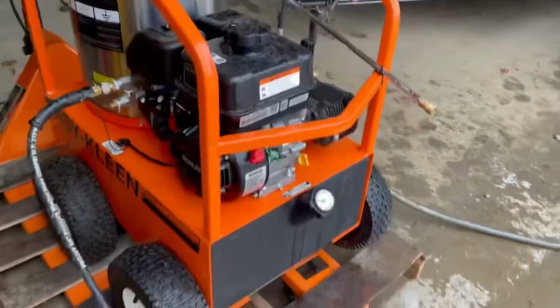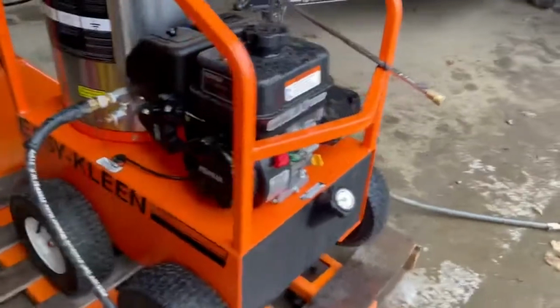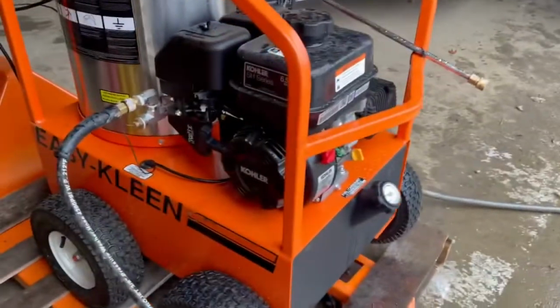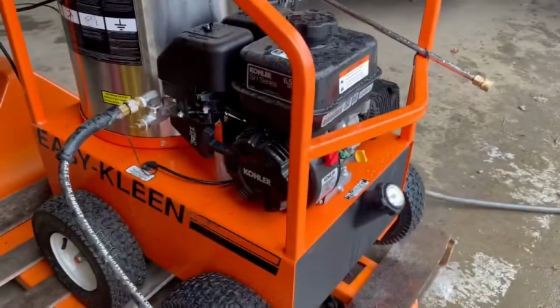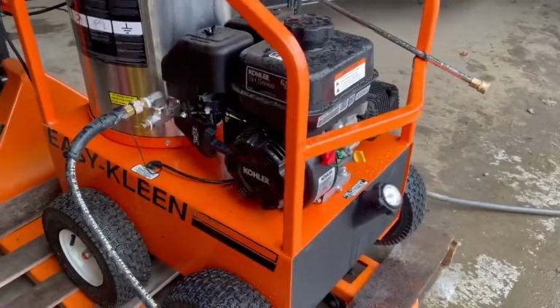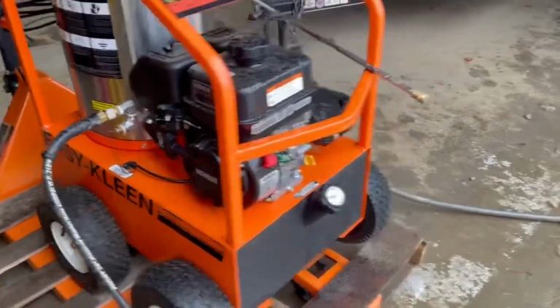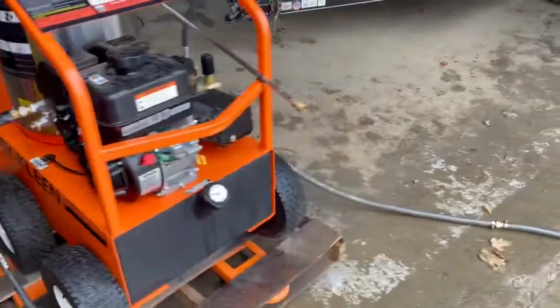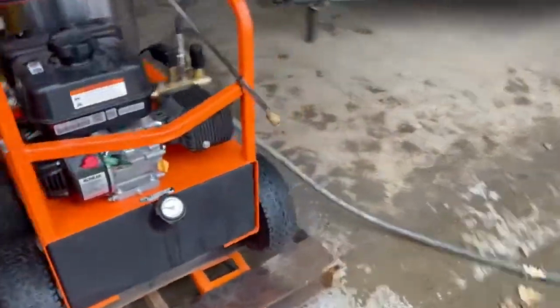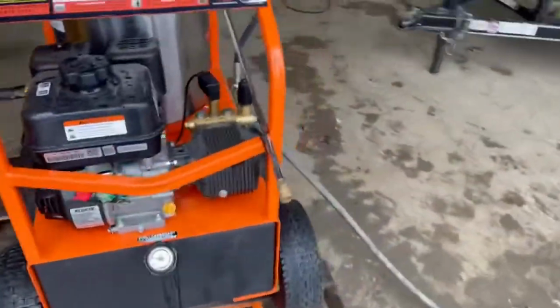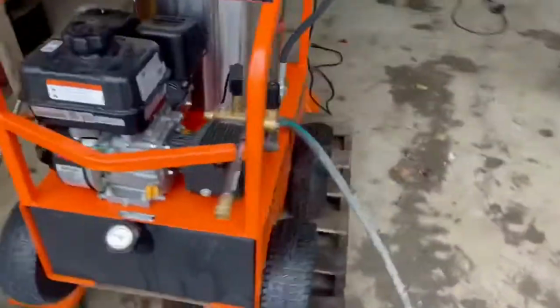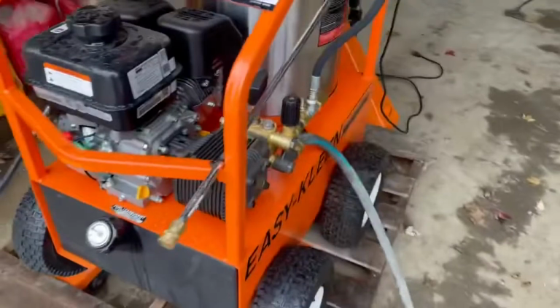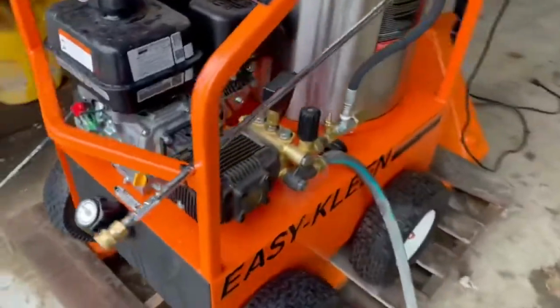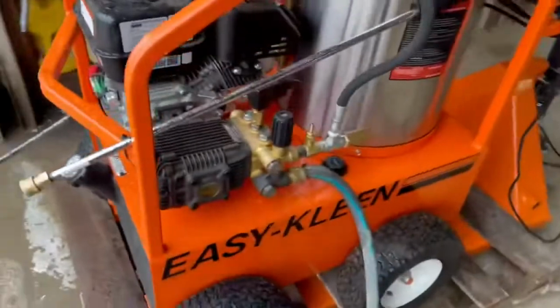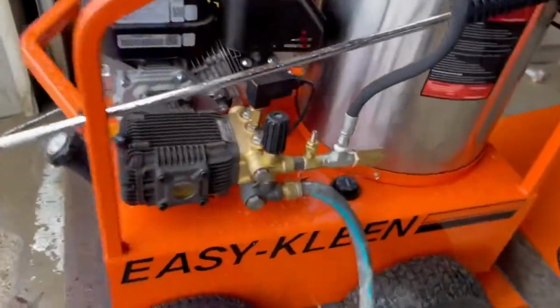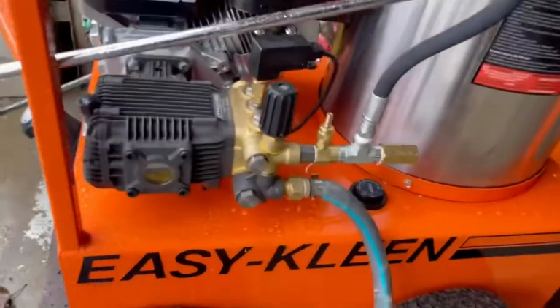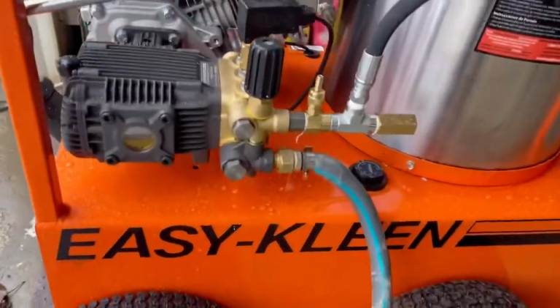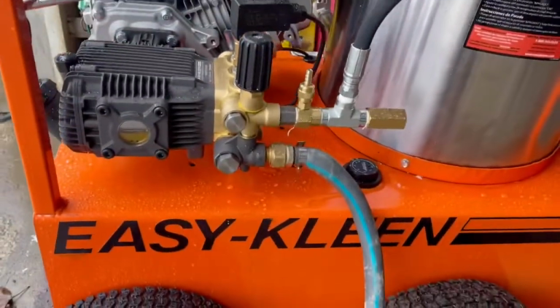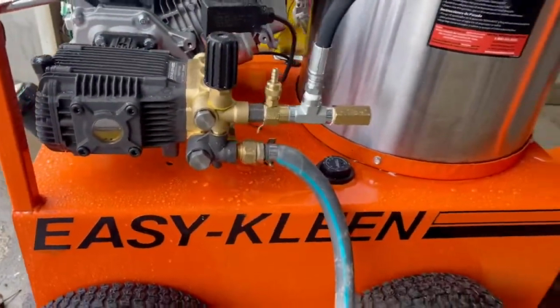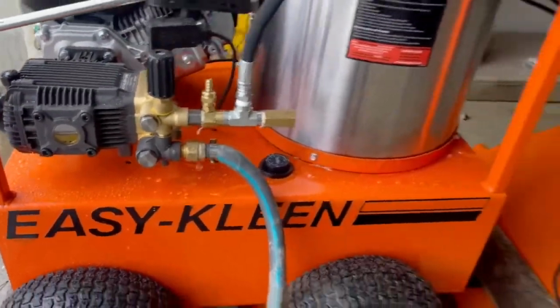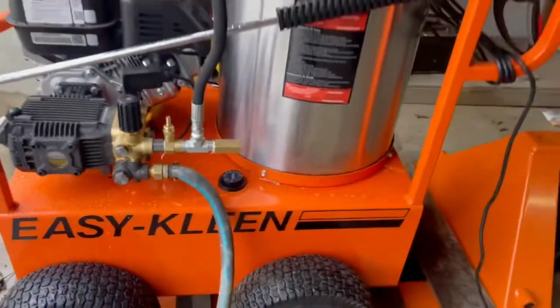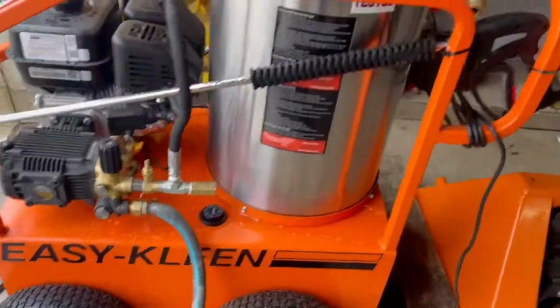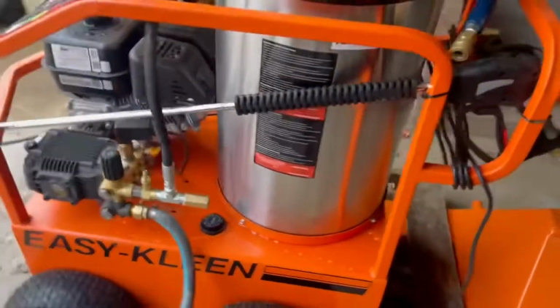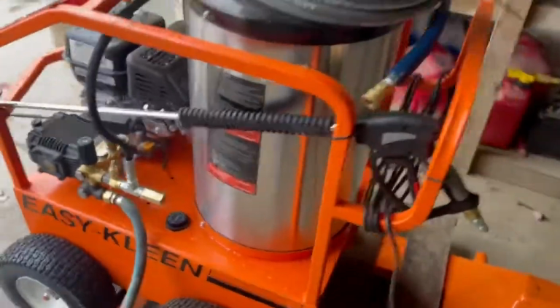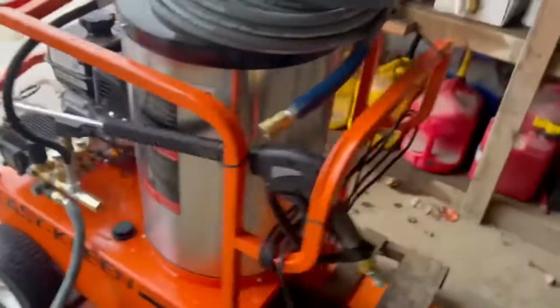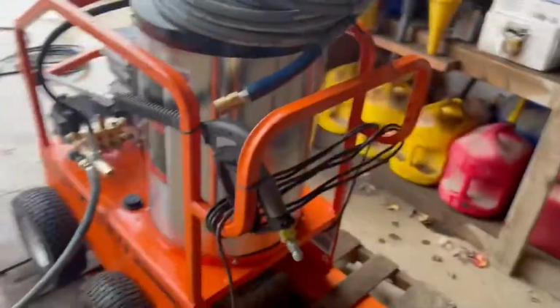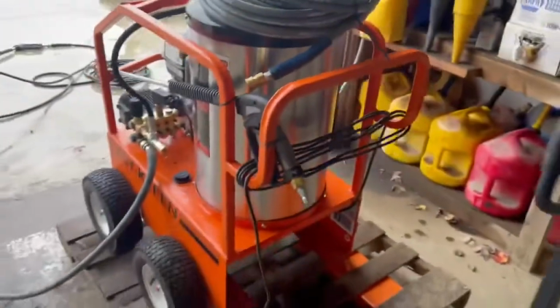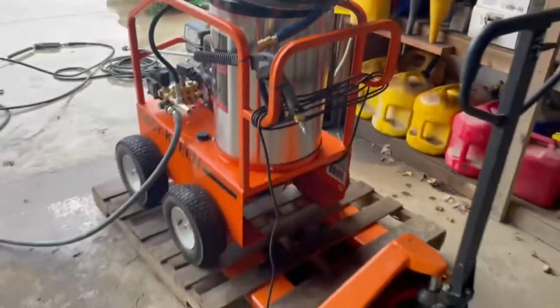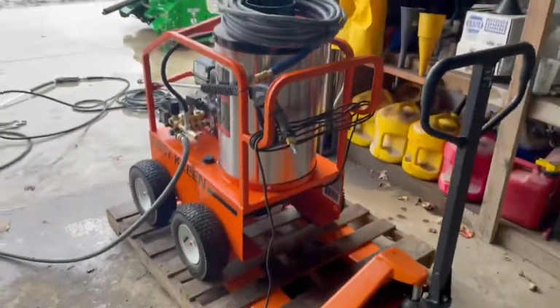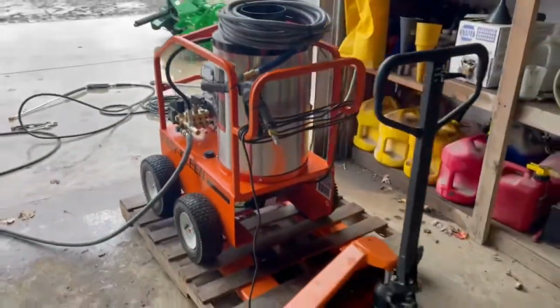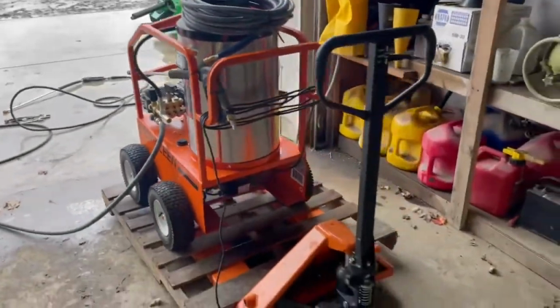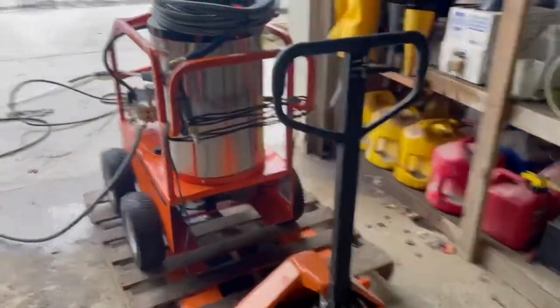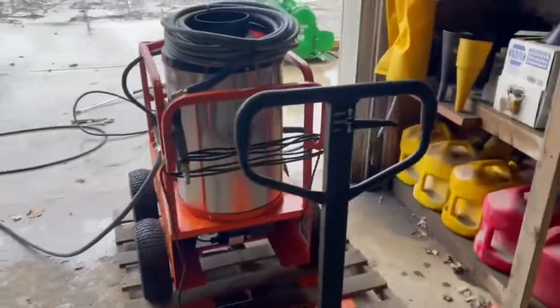It has a Kohler engine, six and a half horsepower, with an EK private label pump. To give you a brief walk around here — 2700 PSI, three gallons a minute.